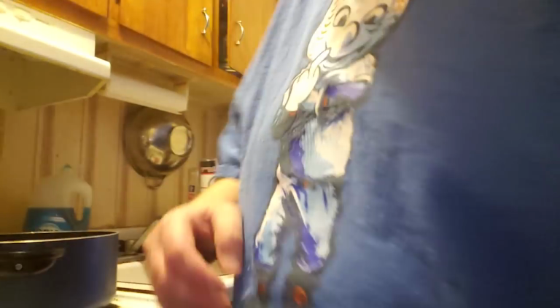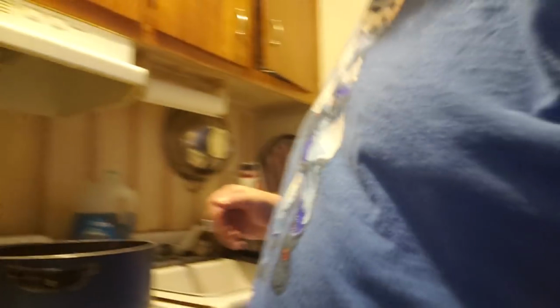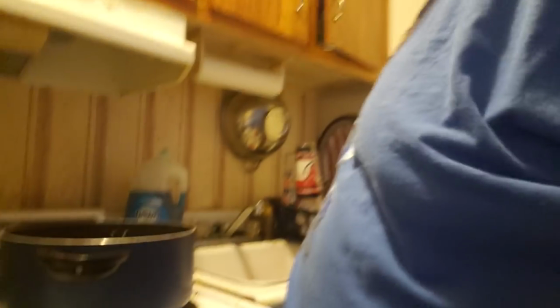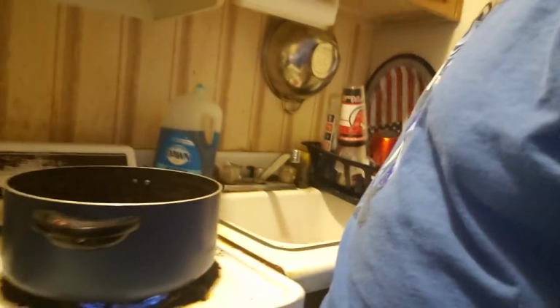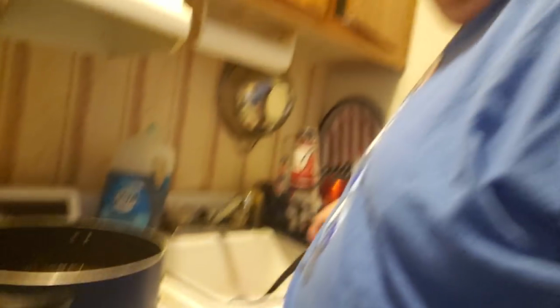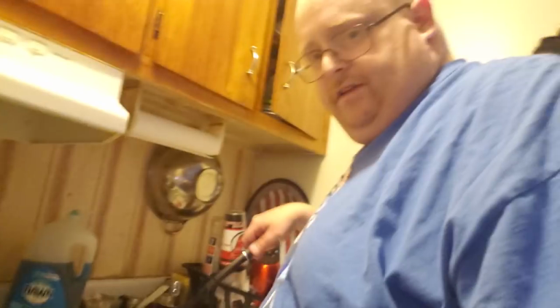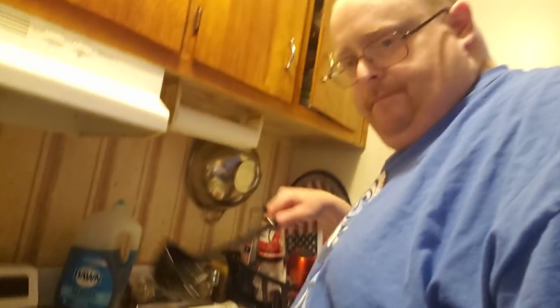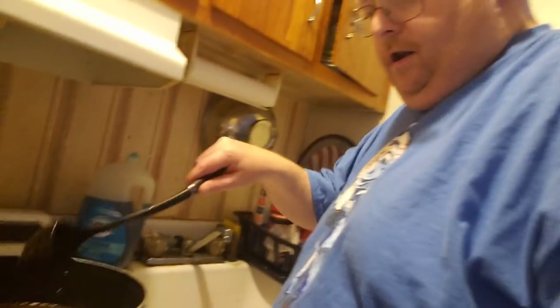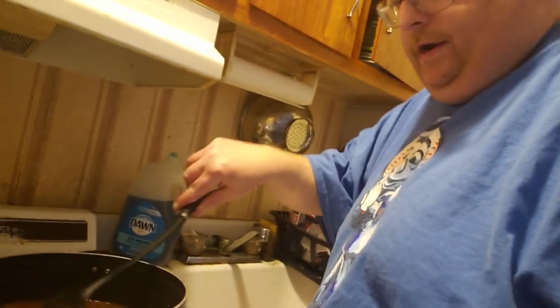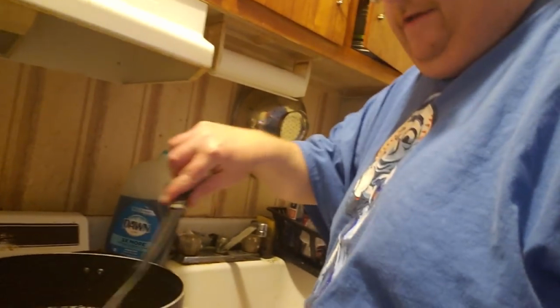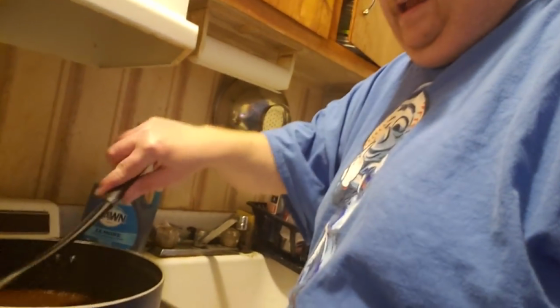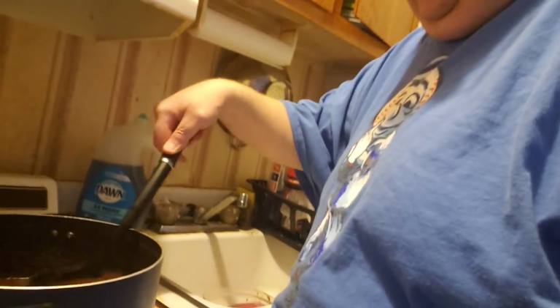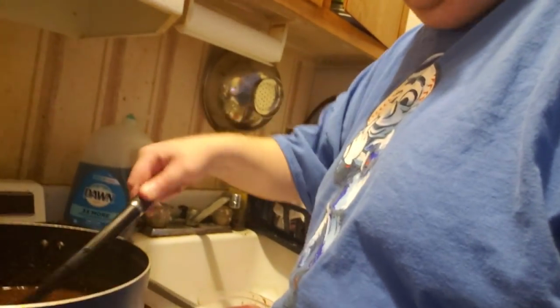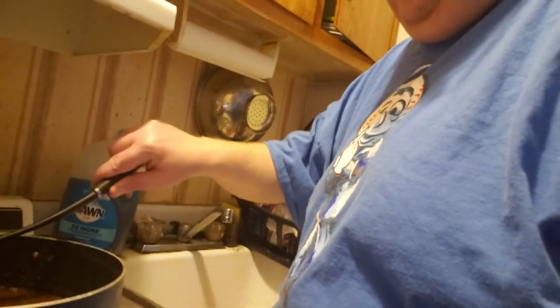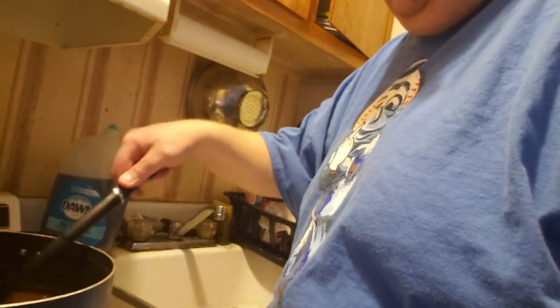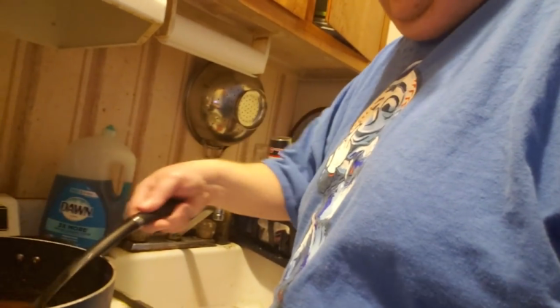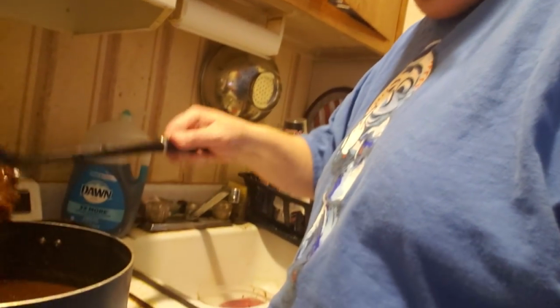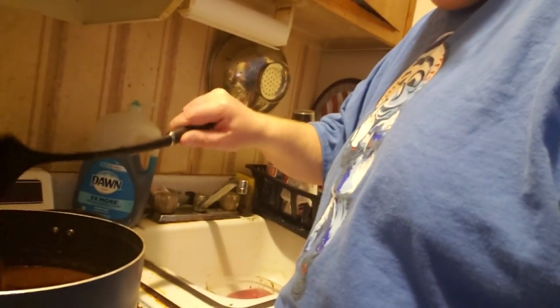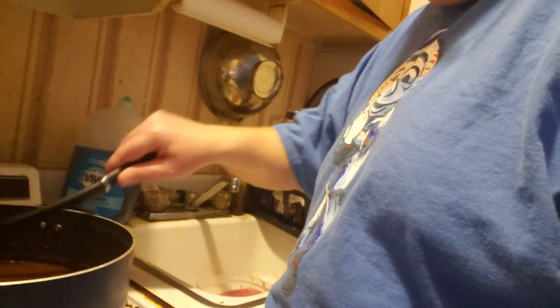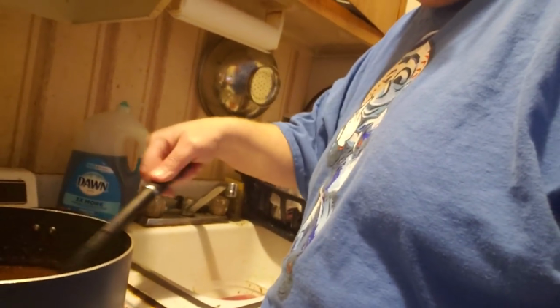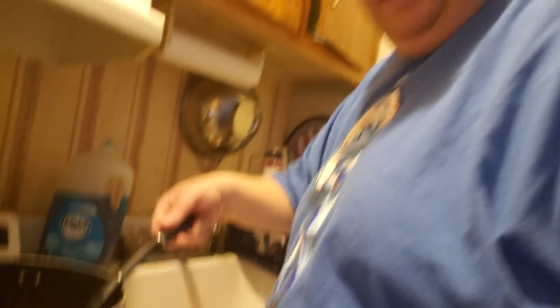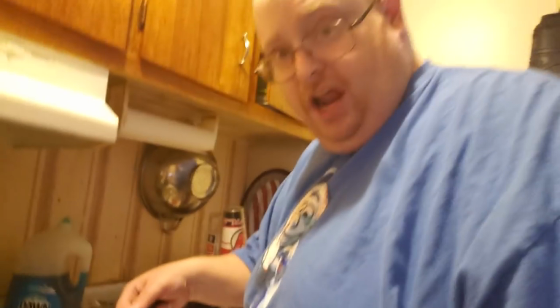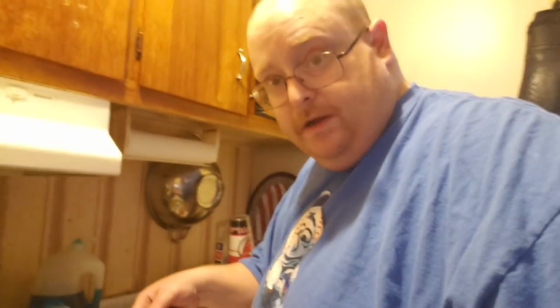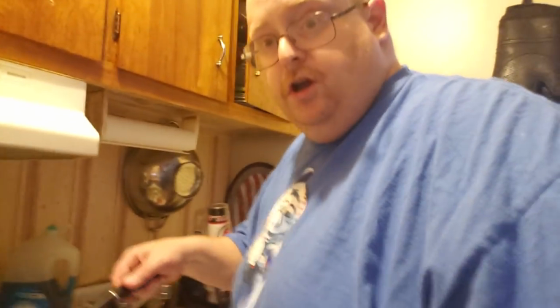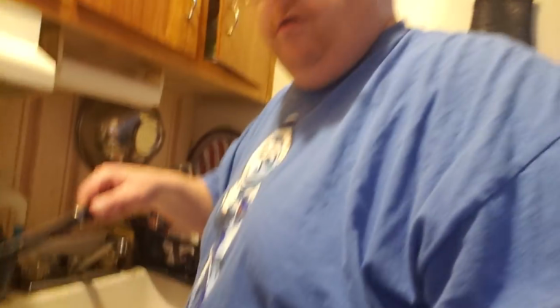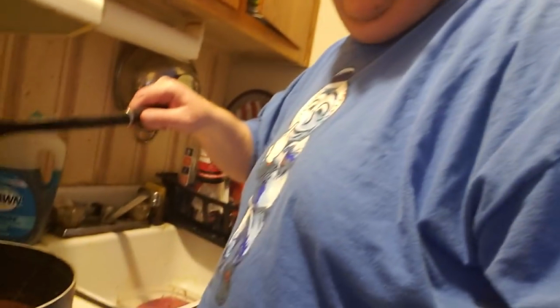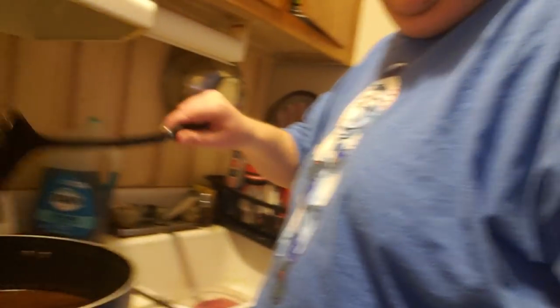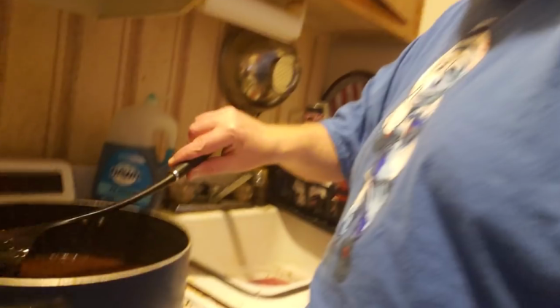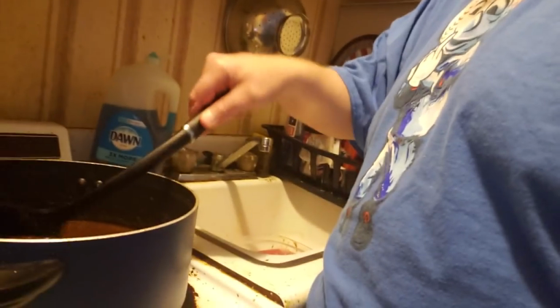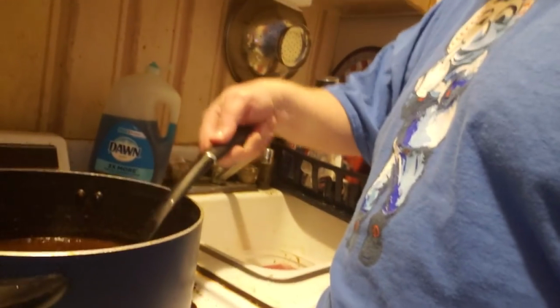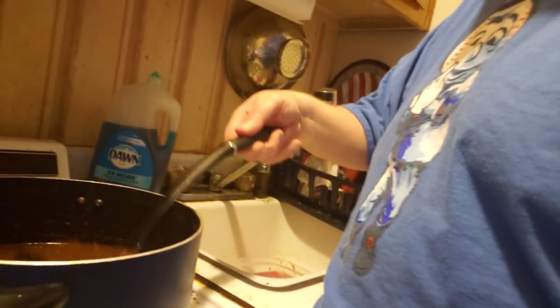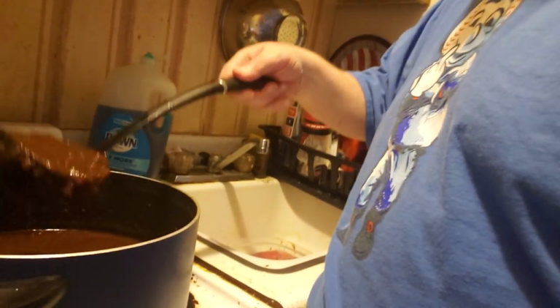As stated earlier, we have to keep monitoring the gravy. Look how nice it's starting to look — it's starting to look like gravy again and not like jello.